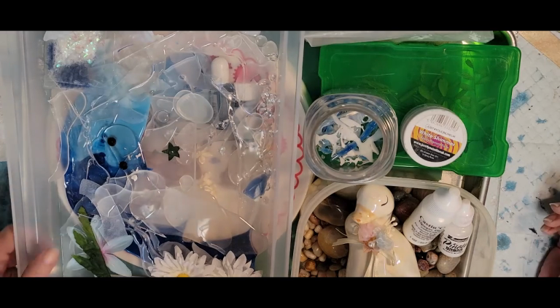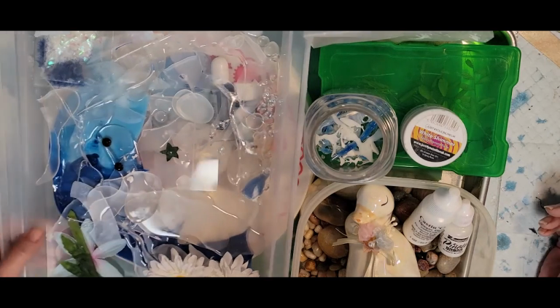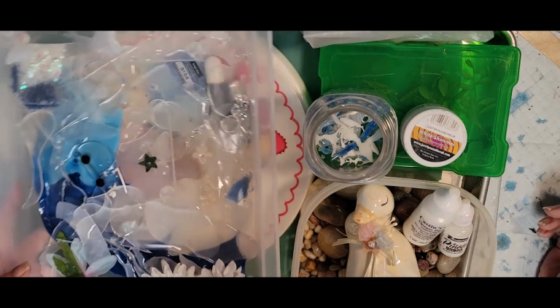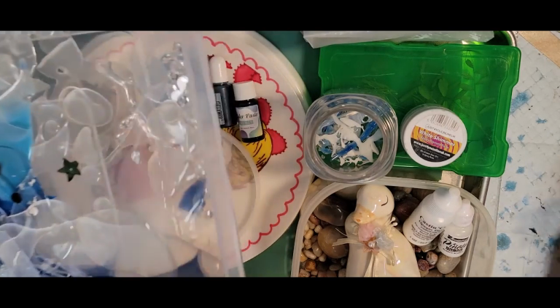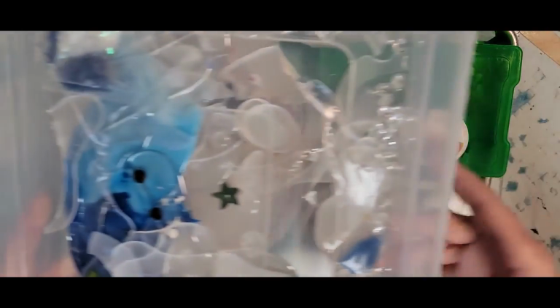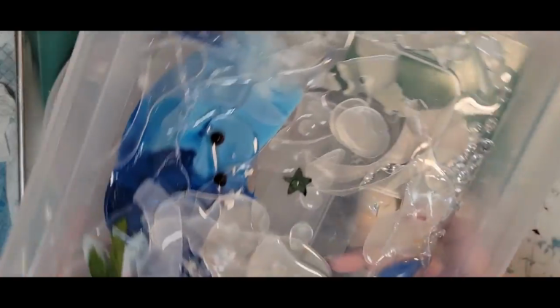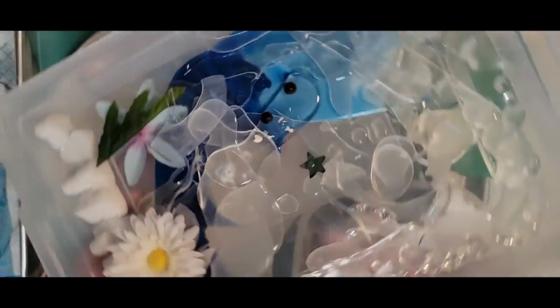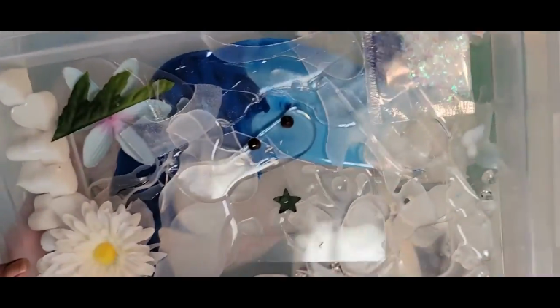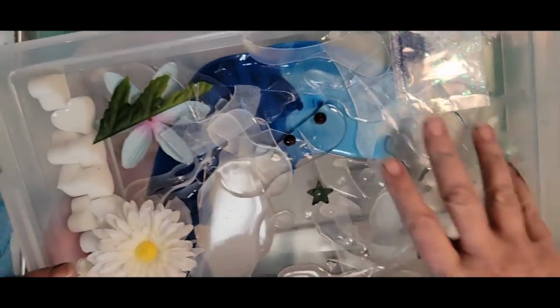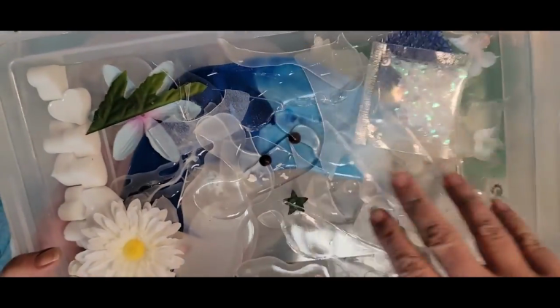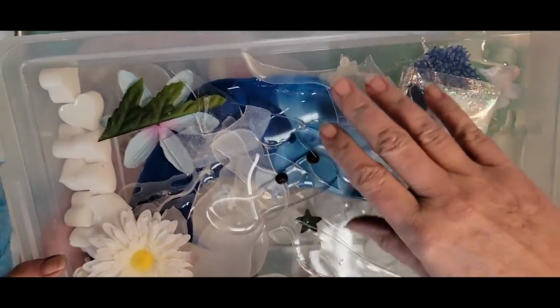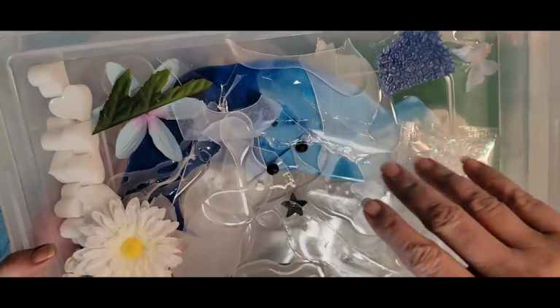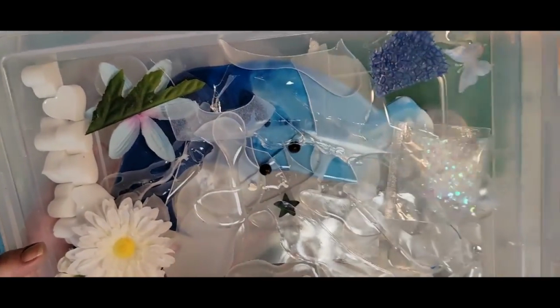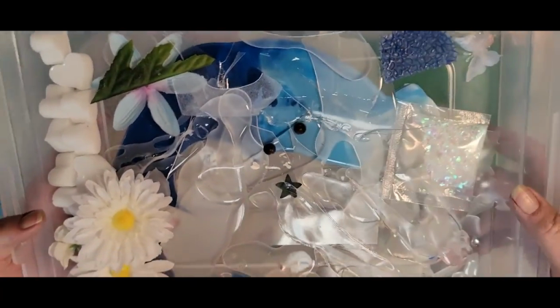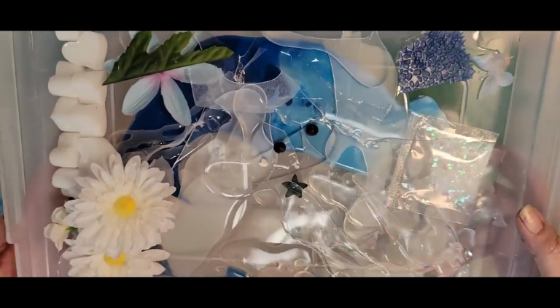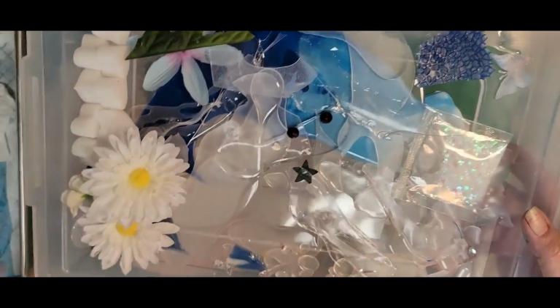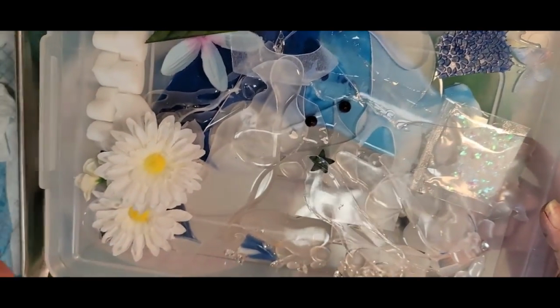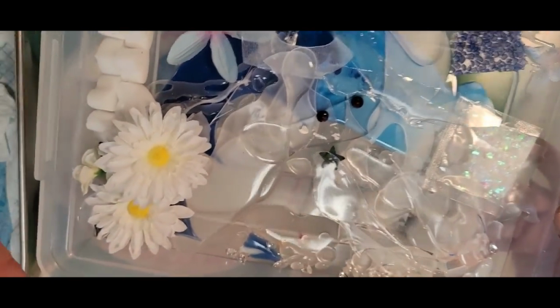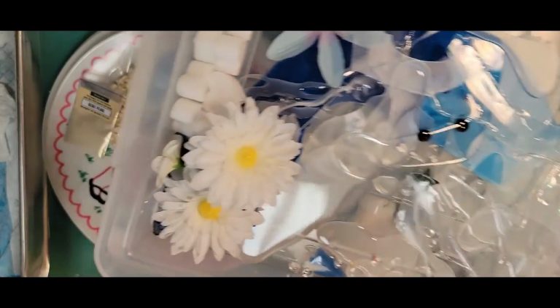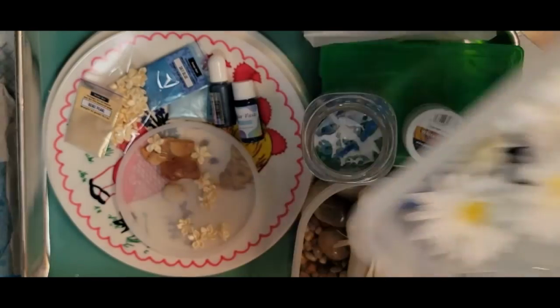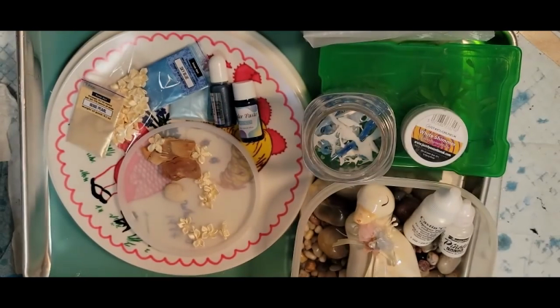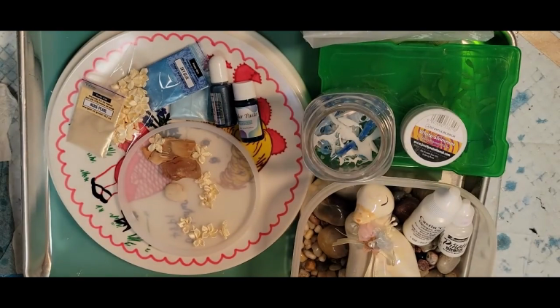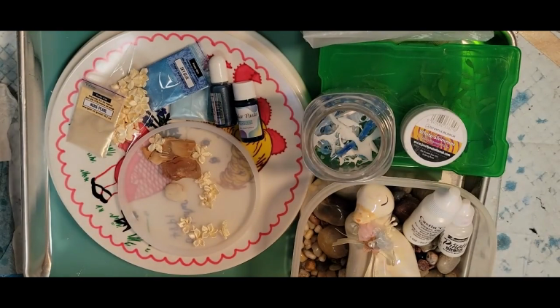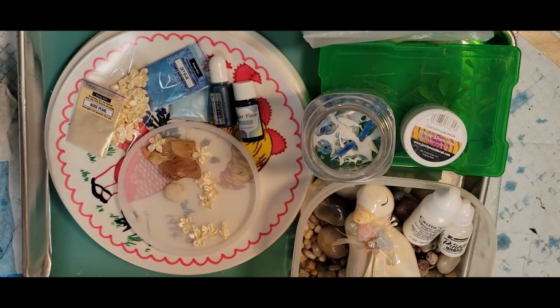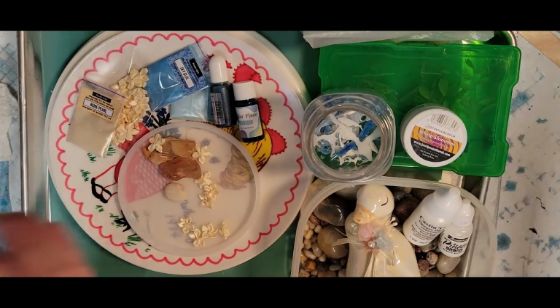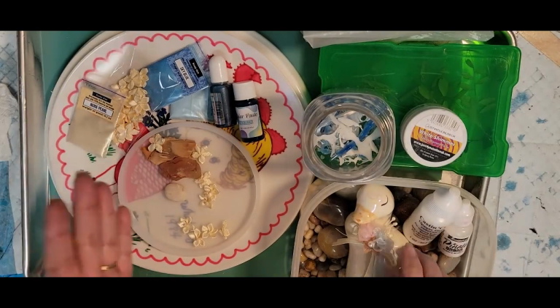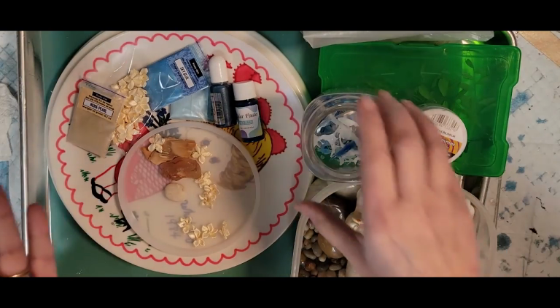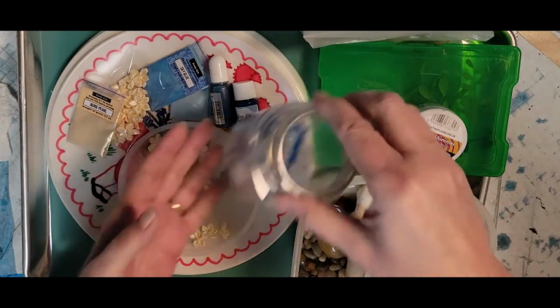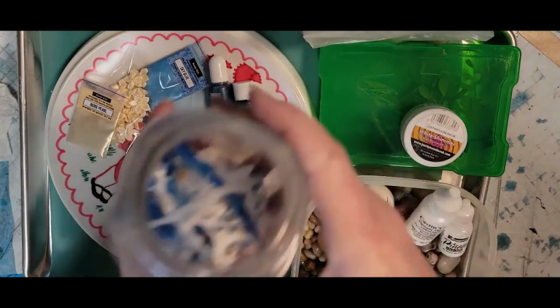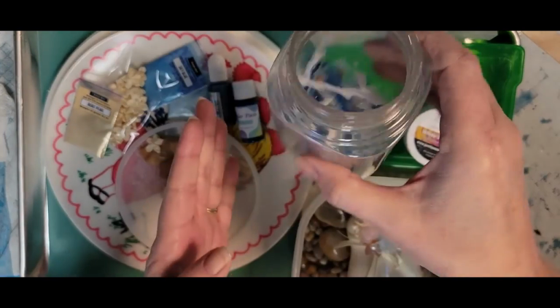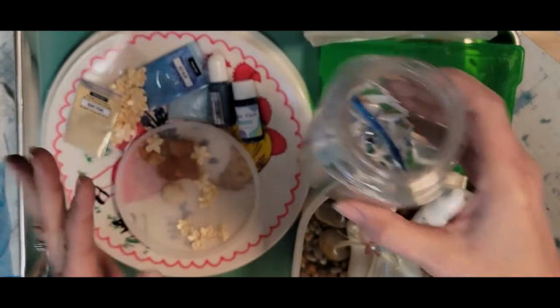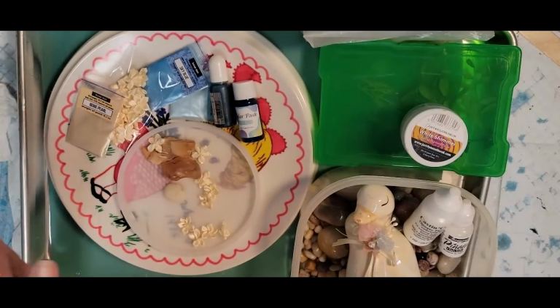Right here in this tray I have a bunch of leftover skins — there's blue, white, and clear. I have some more little skins here, blue and white.